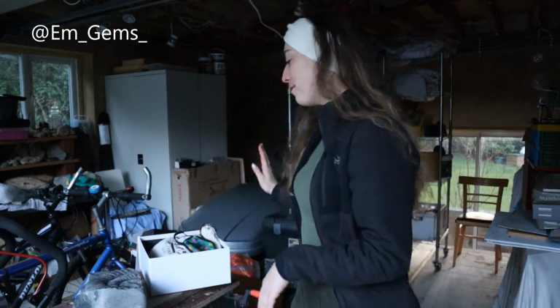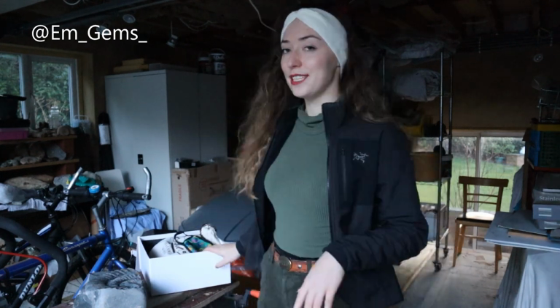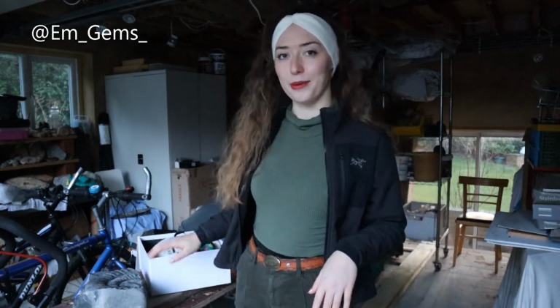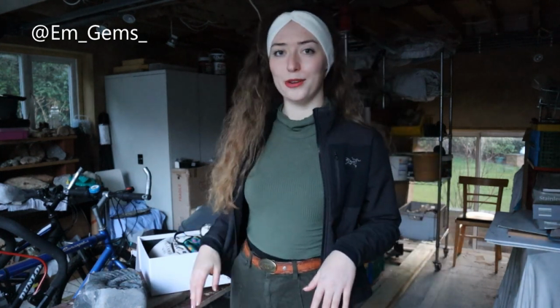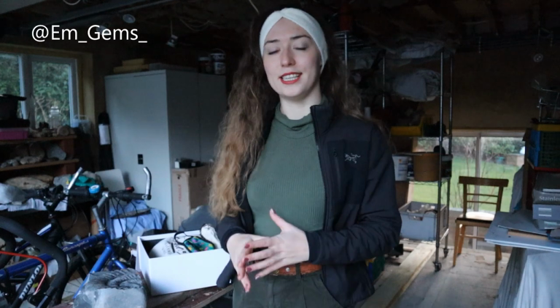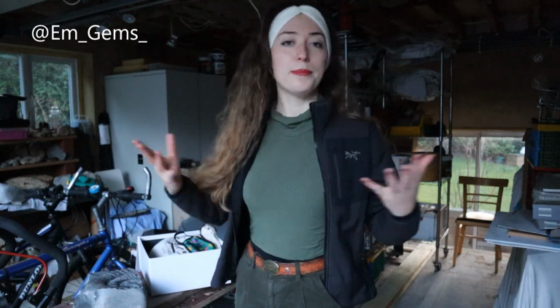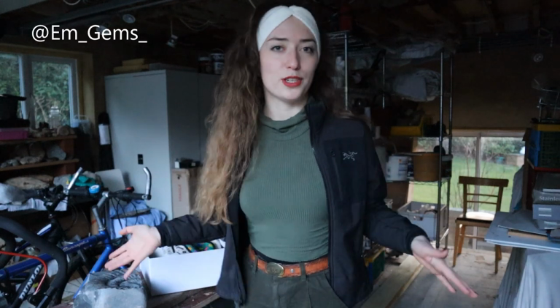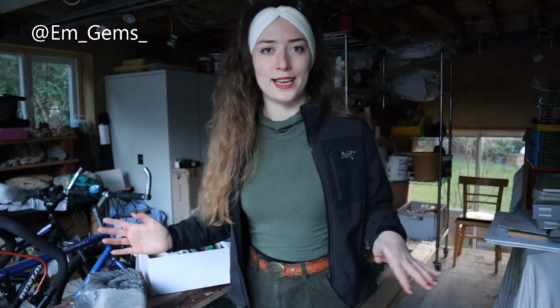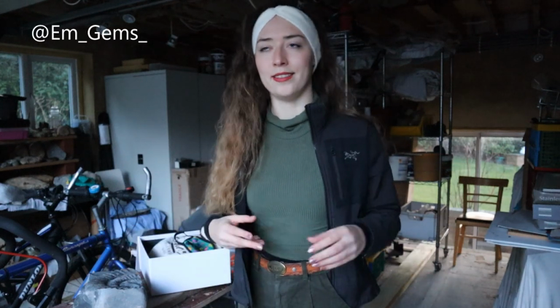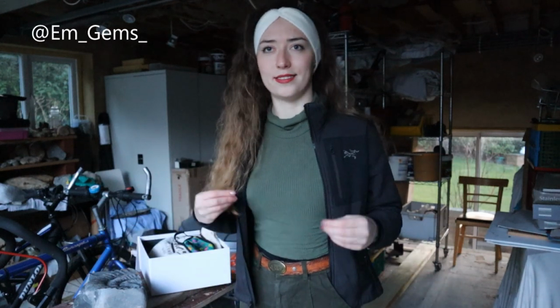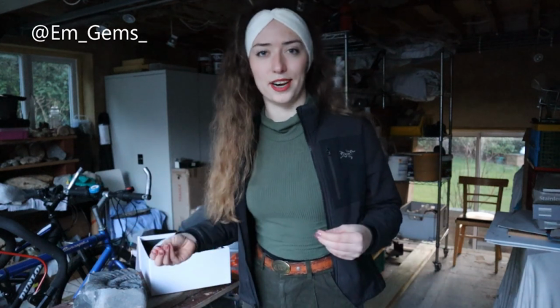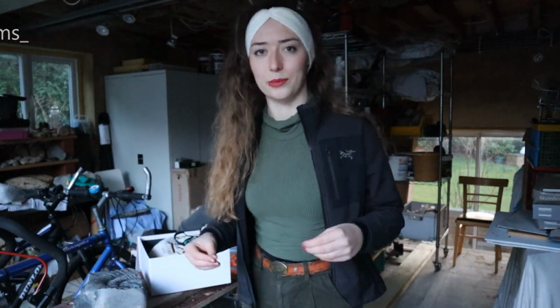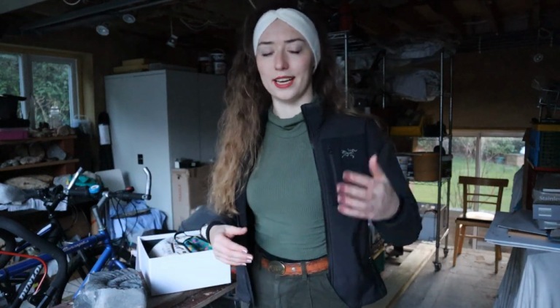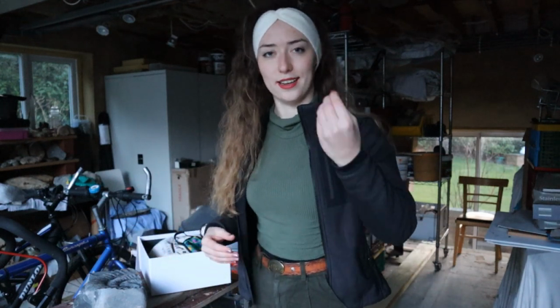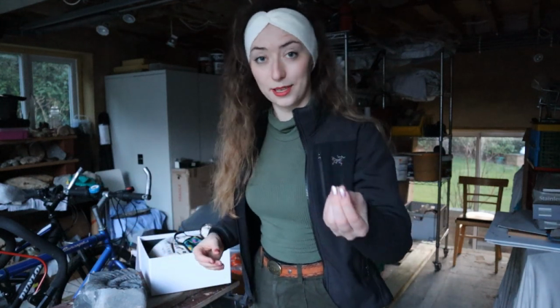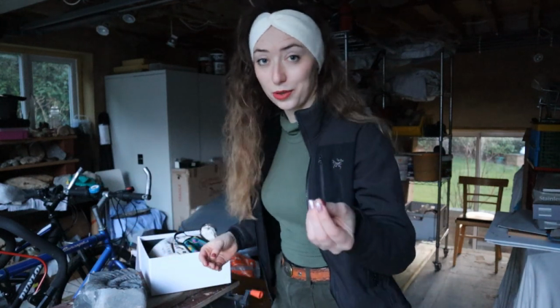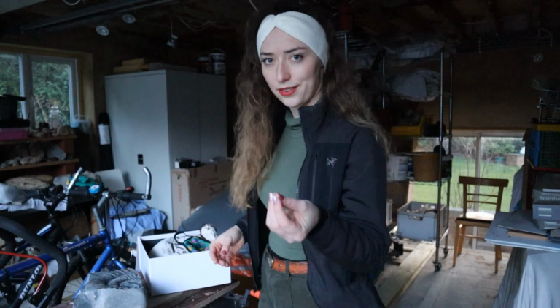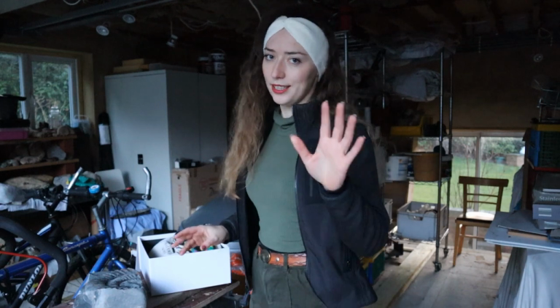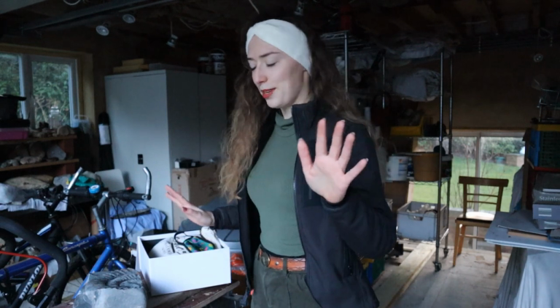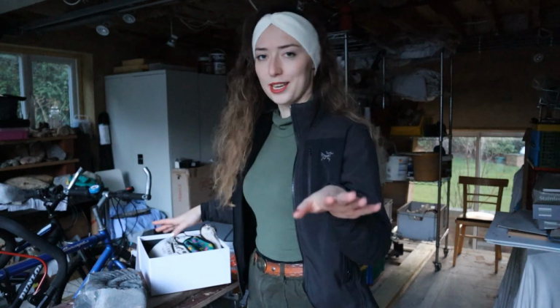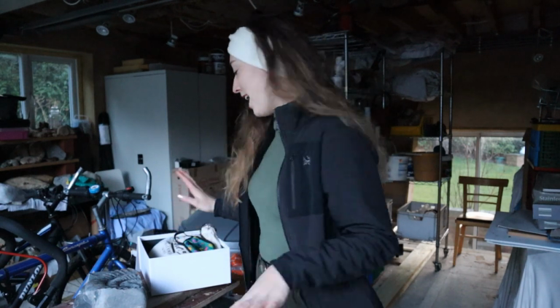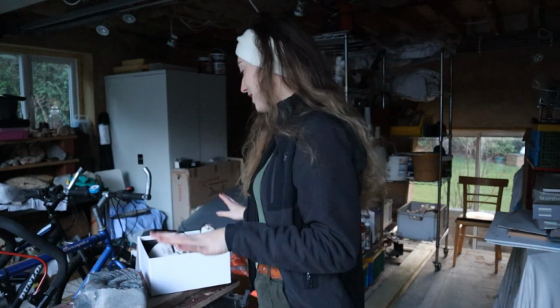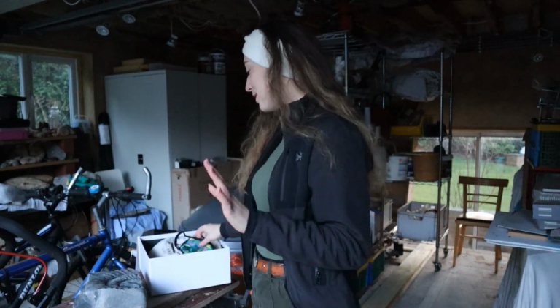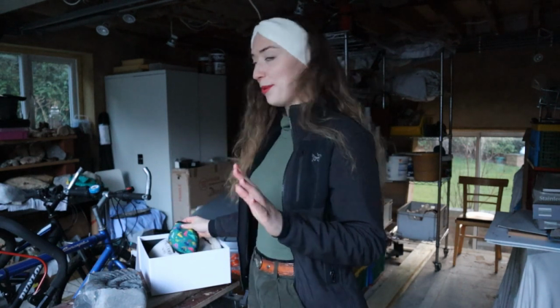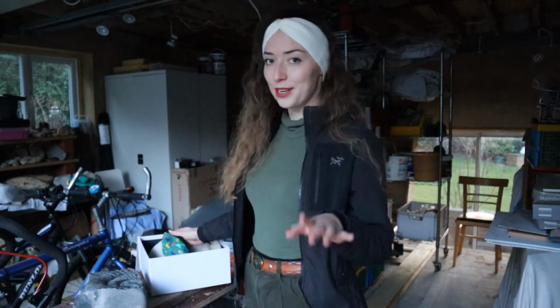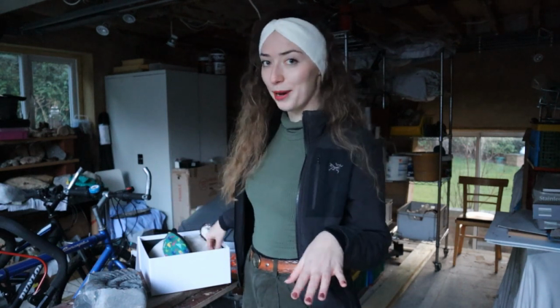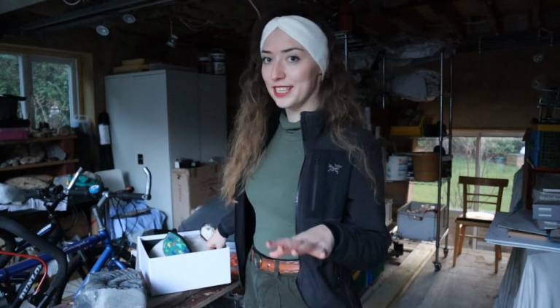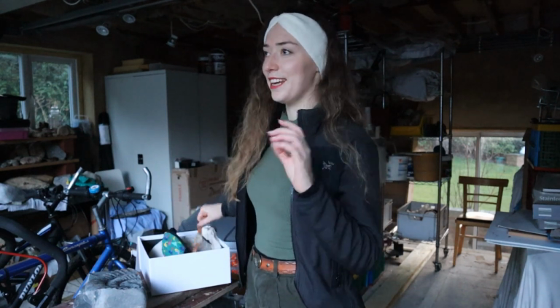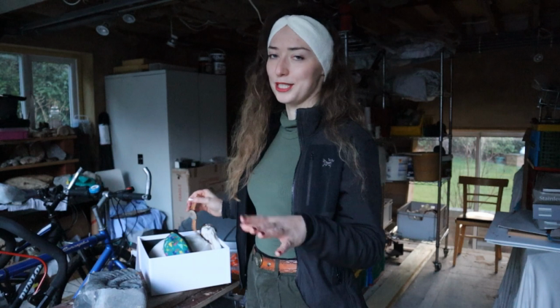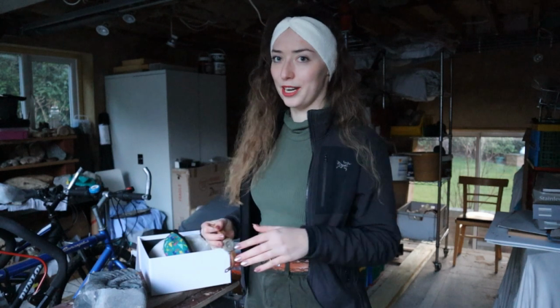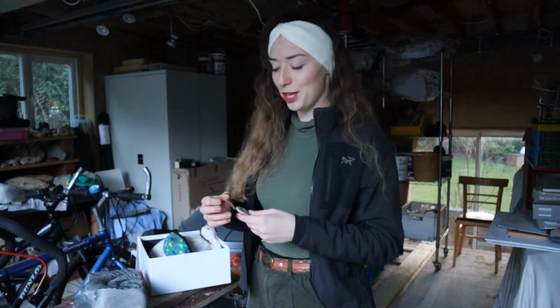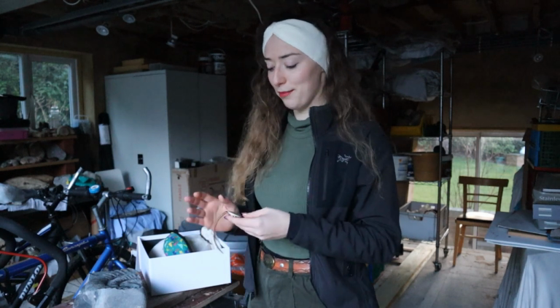Today's video is going to be a bit of a show and tell, and then some advice as well - as in I need some of your guys' advice. Anyway, so I've got some bits and bobs that I've recently purchased and I just think you guys will appreciate them too.